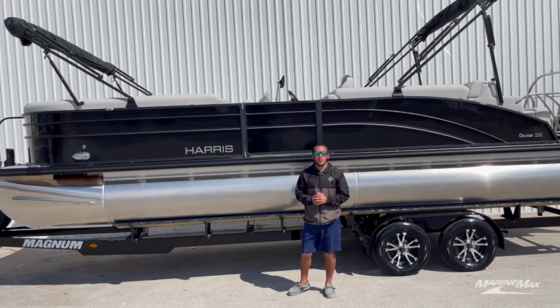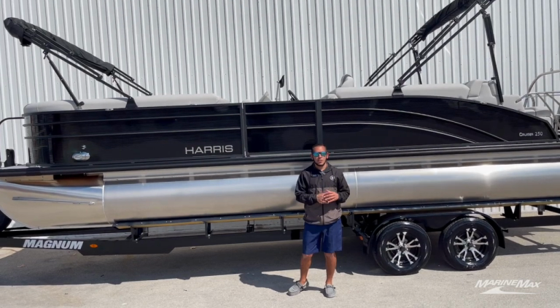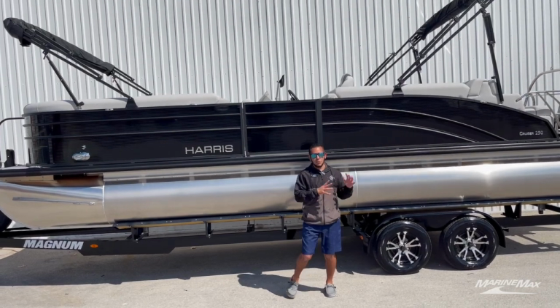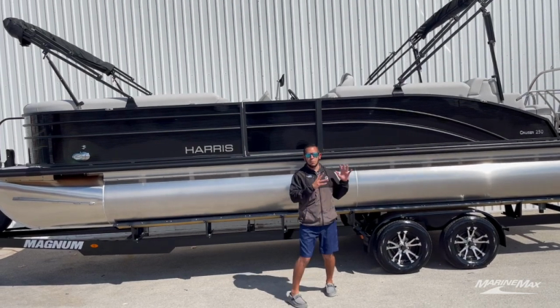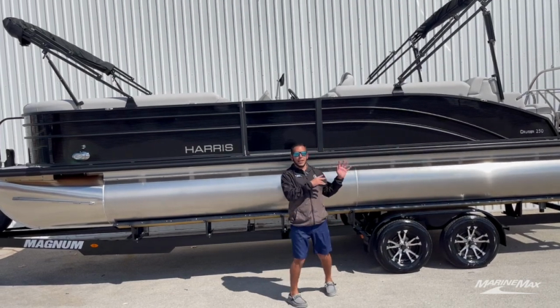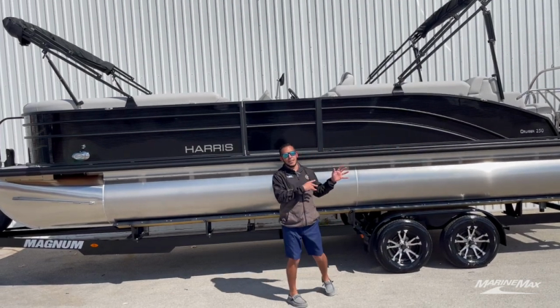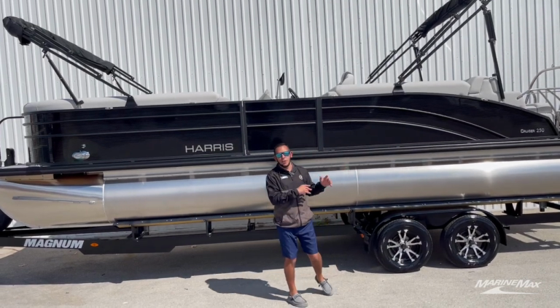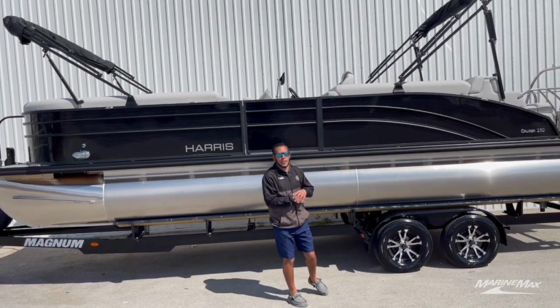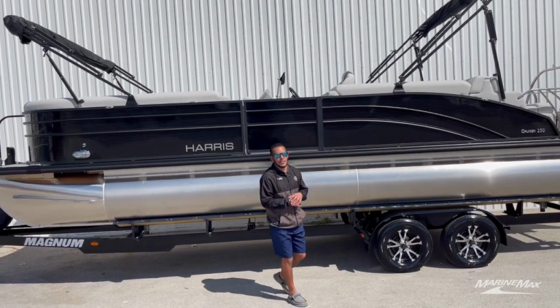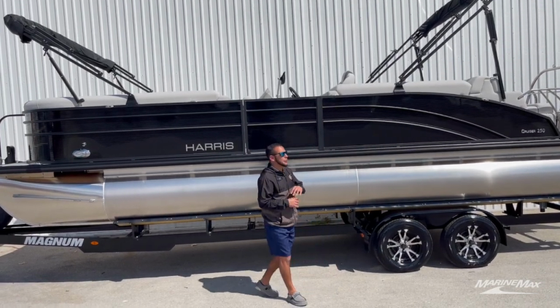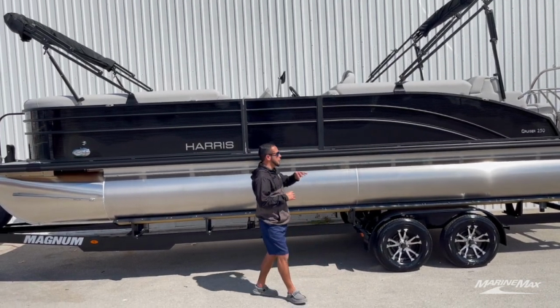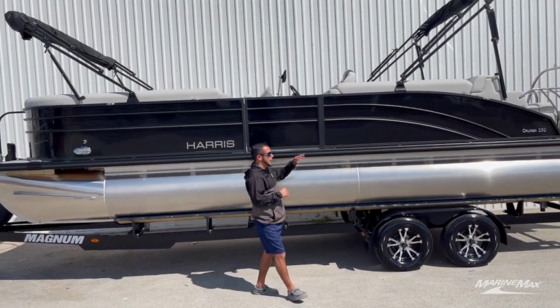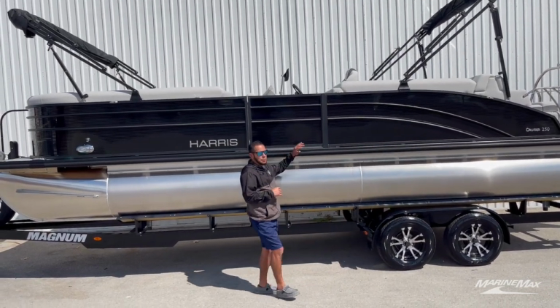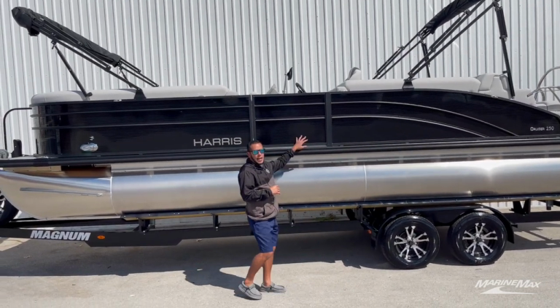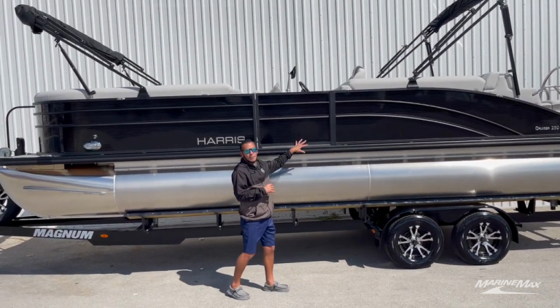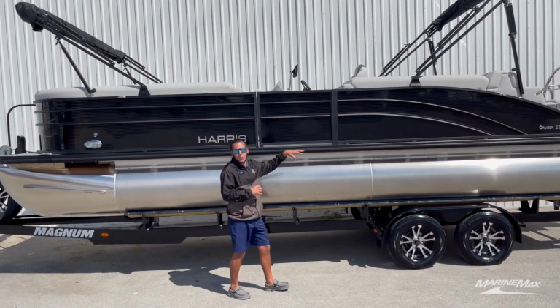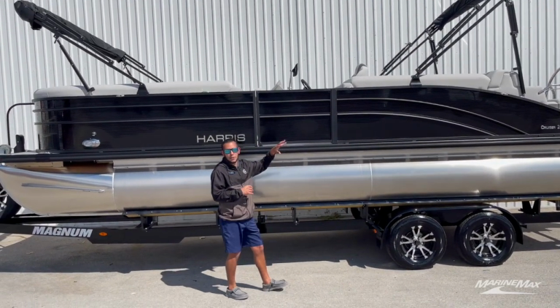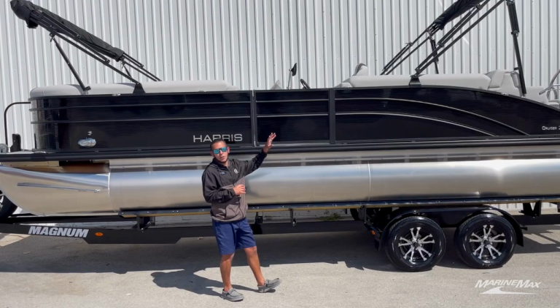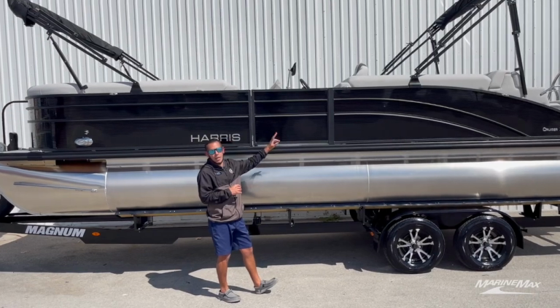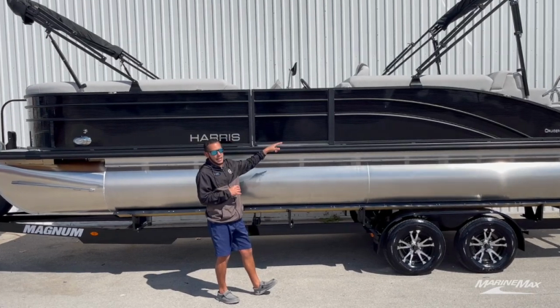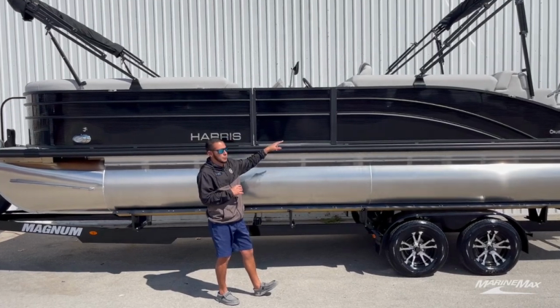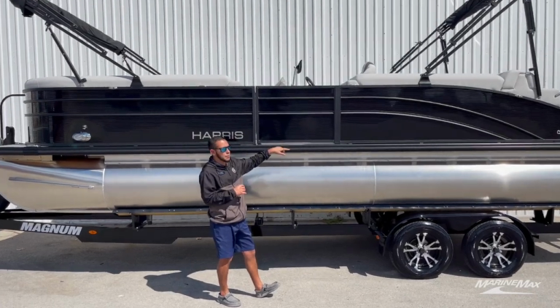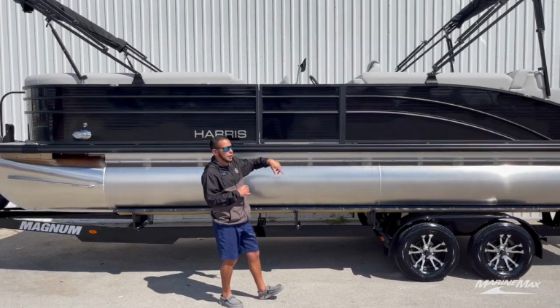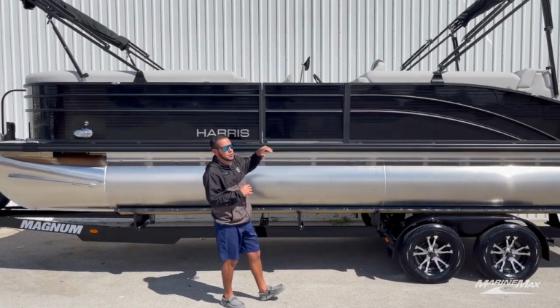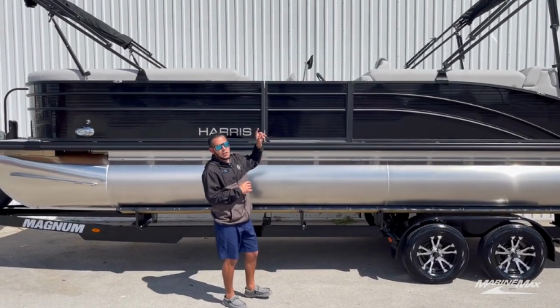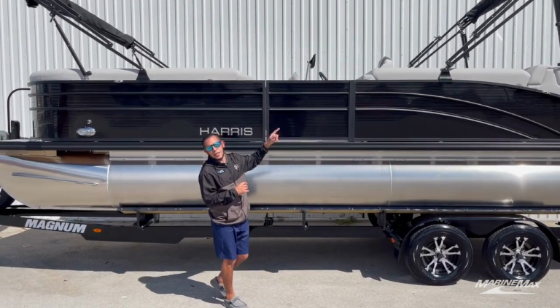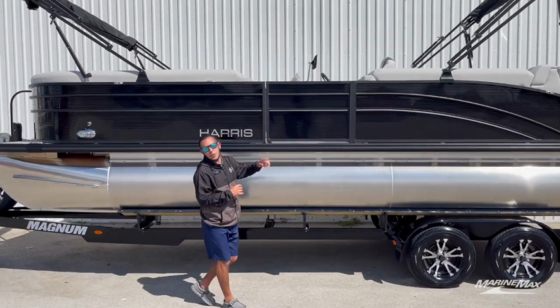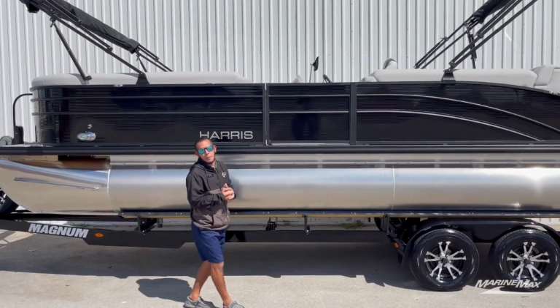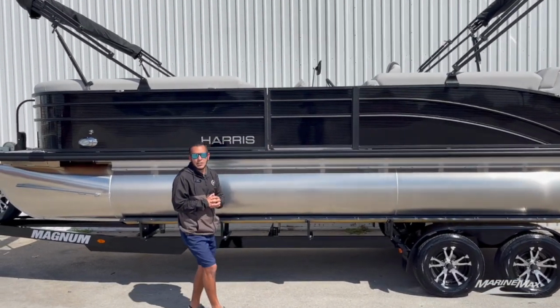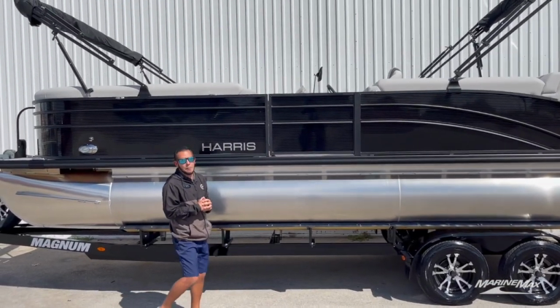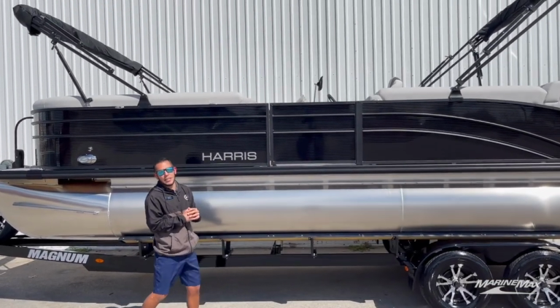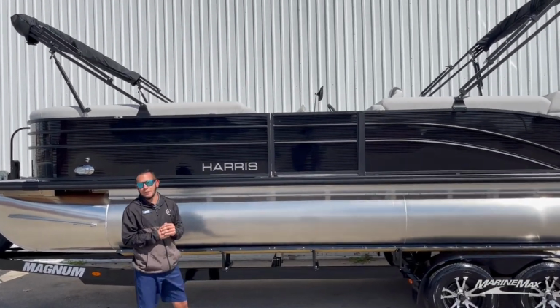This one's blacked out on the exterior — we got the black fence panel, the black aluminum rails, same with the bimini top and the canvas.